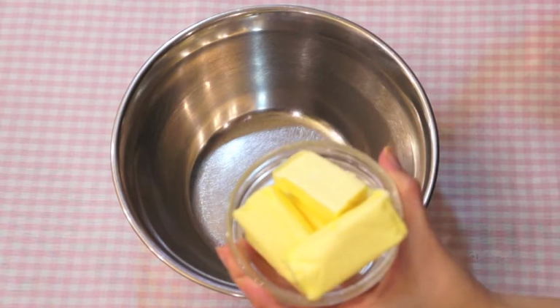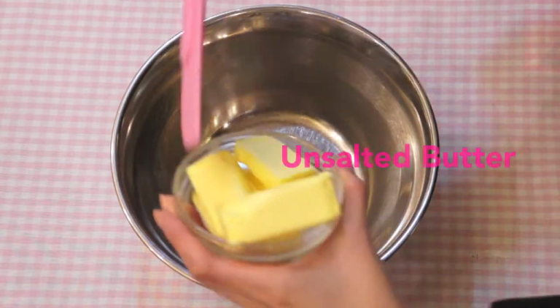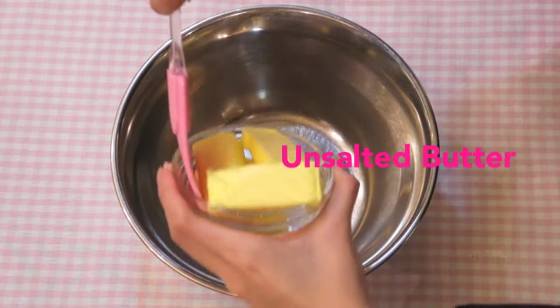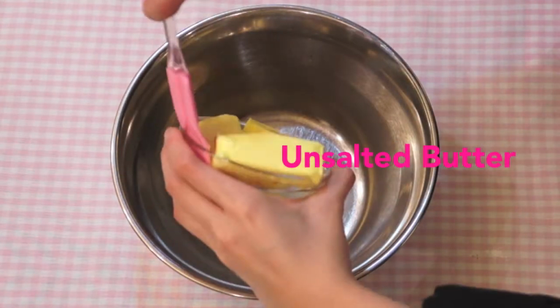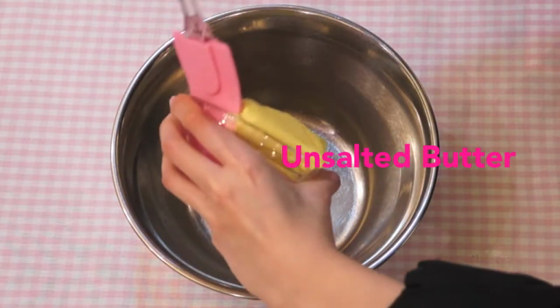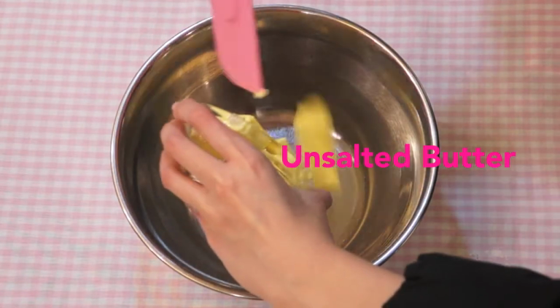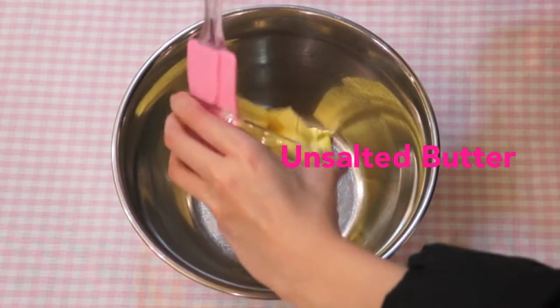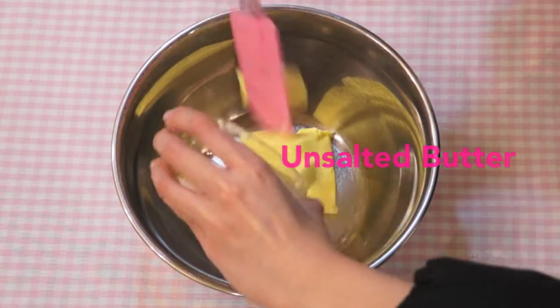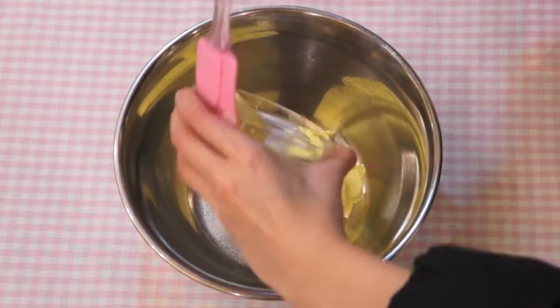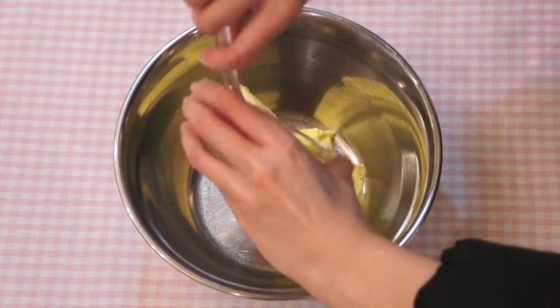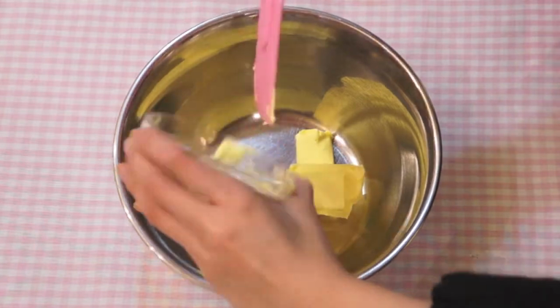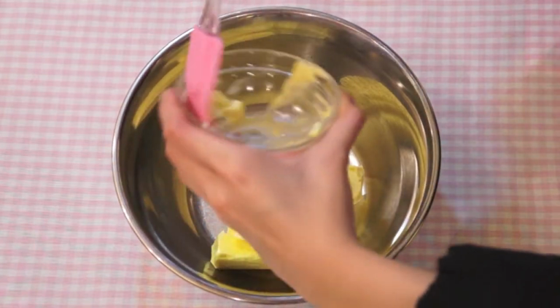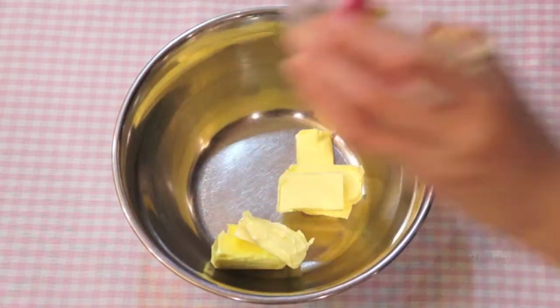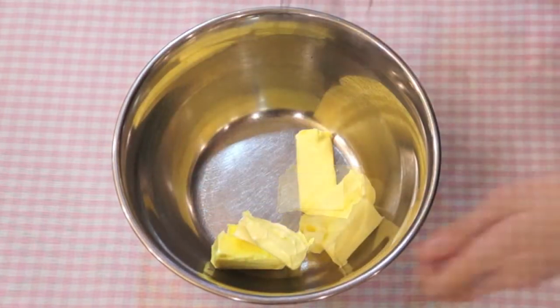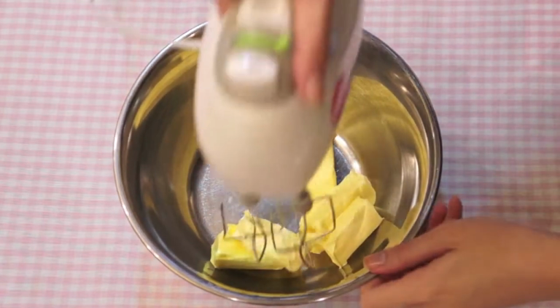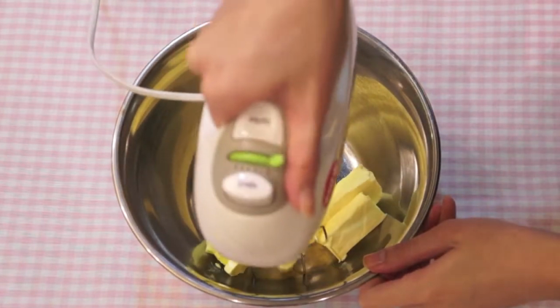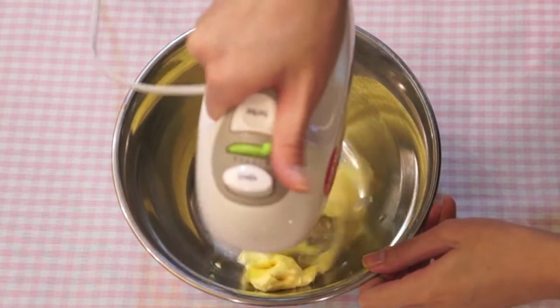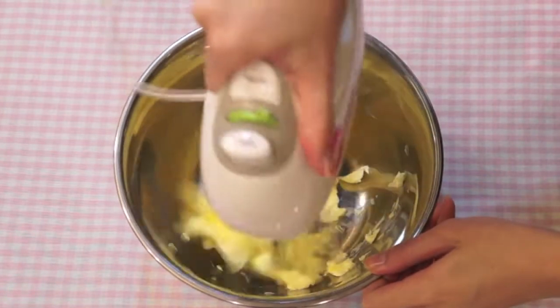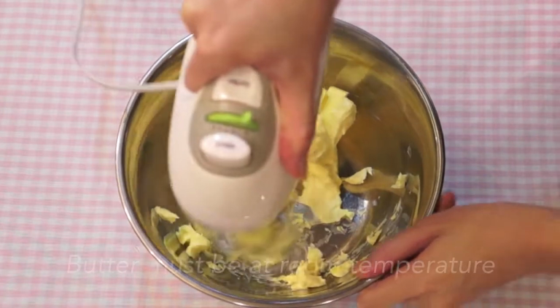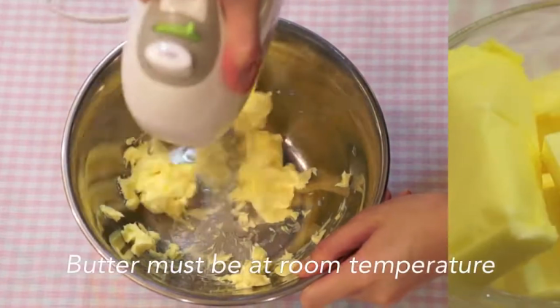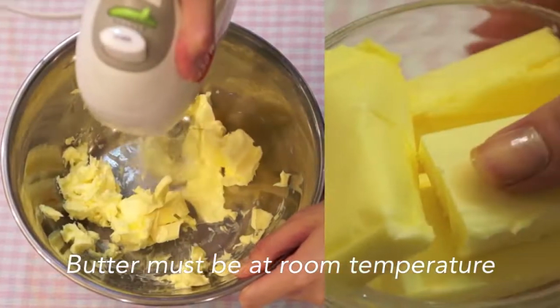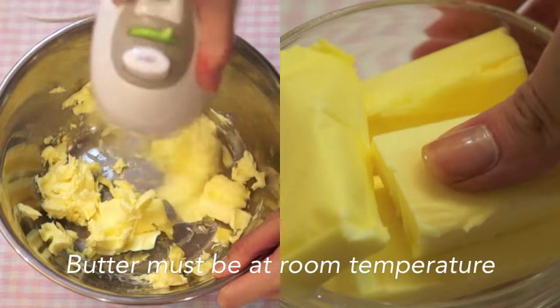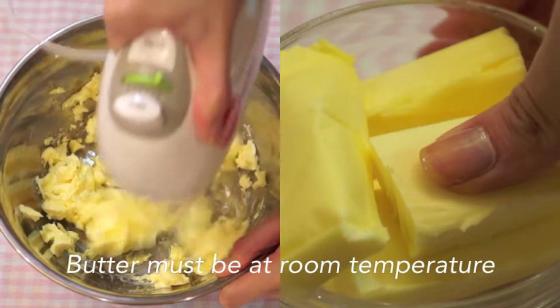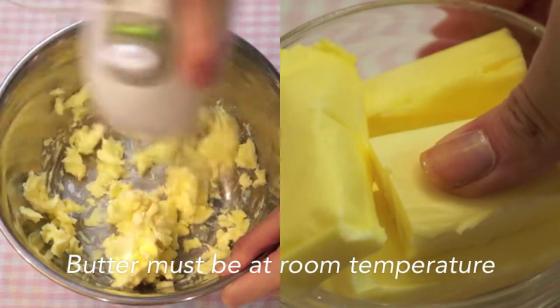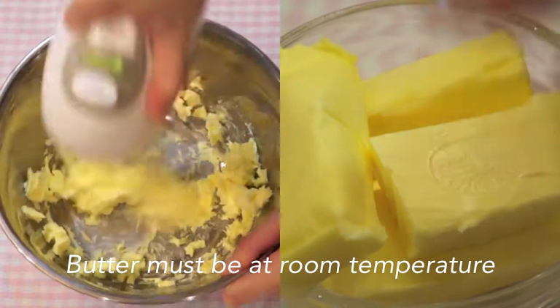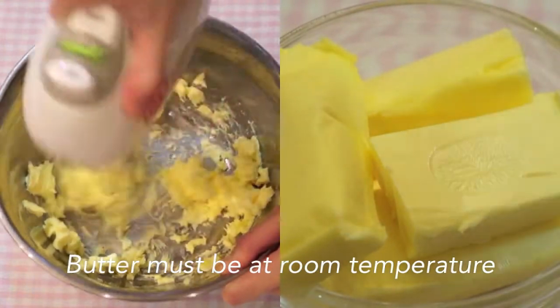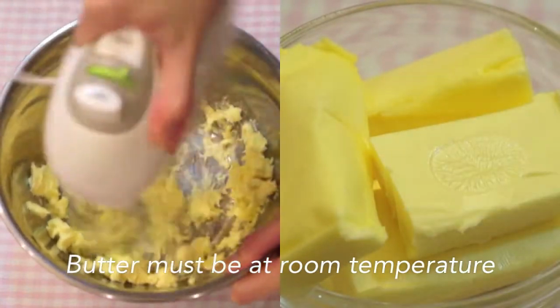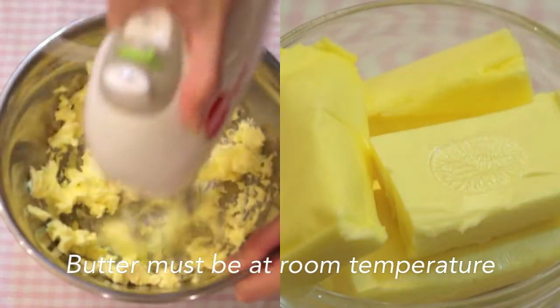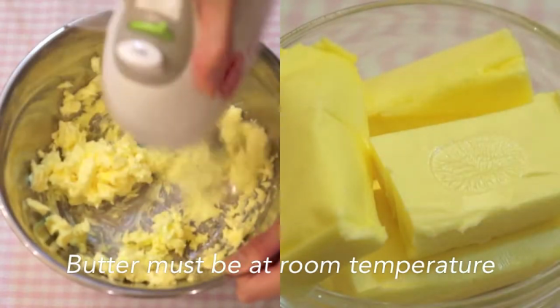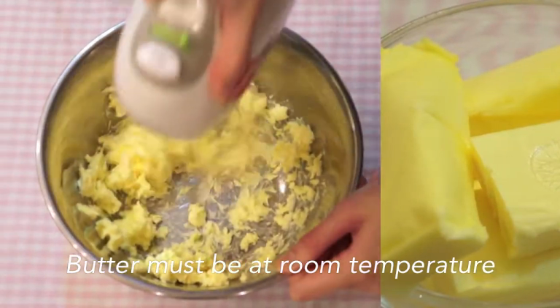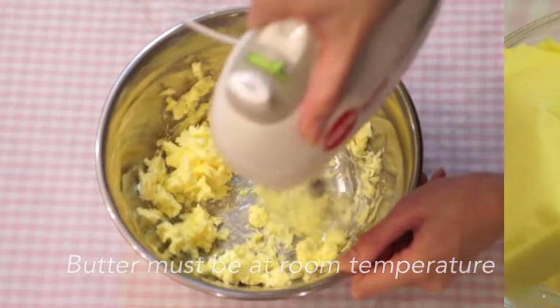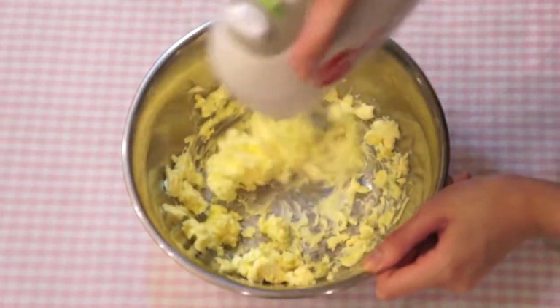Start off by beating your unsalted butter in a large bowl until it becomes creamy. Make sure your butter is at room temperature. When you press a finger onto the butter, it should leave a very light fingerprint without breaking it.